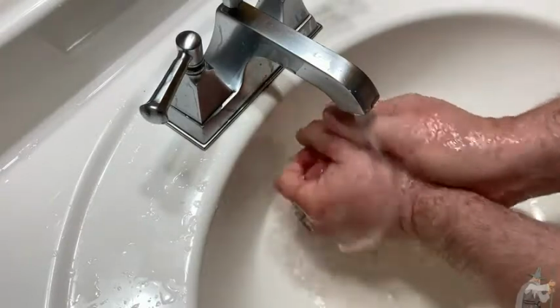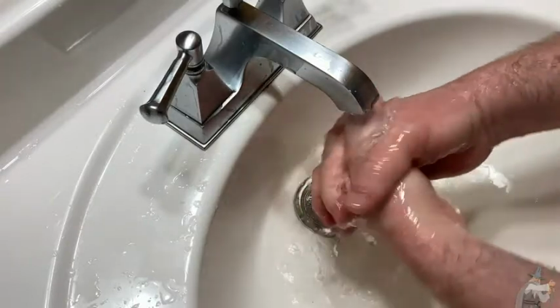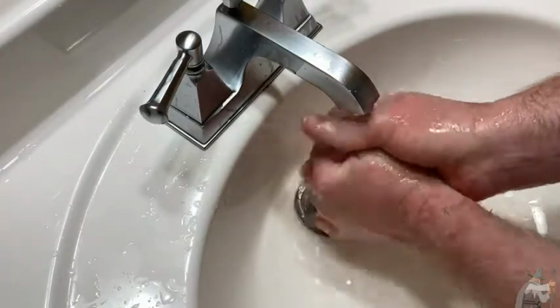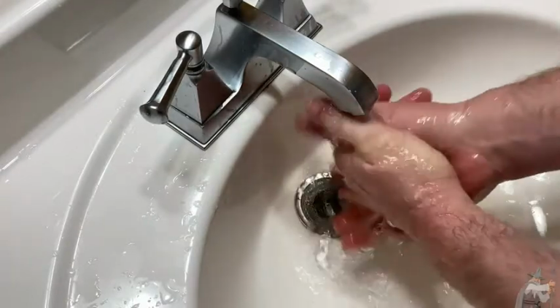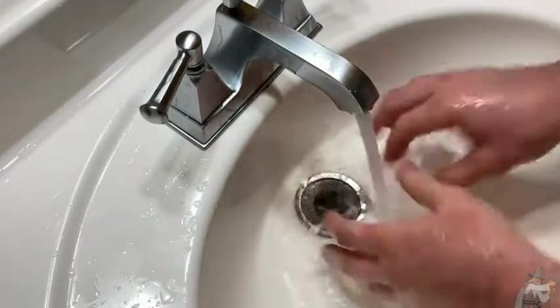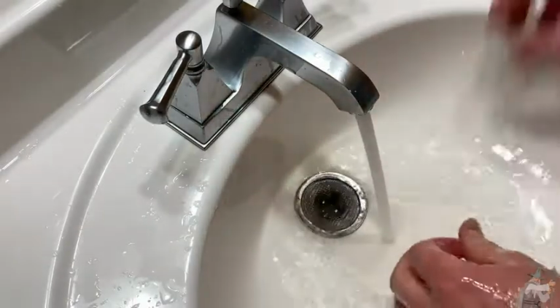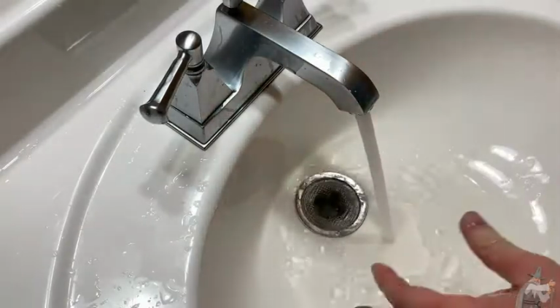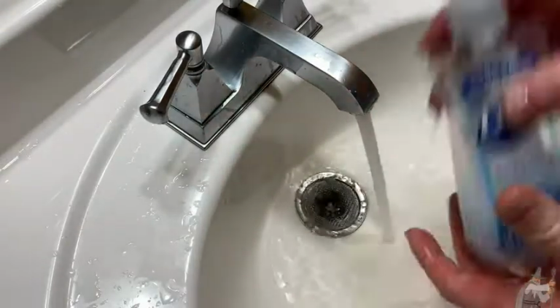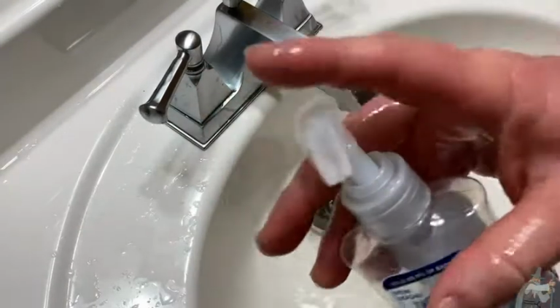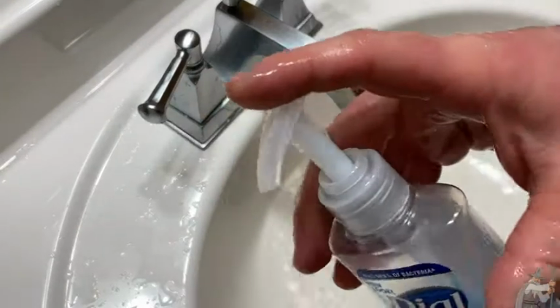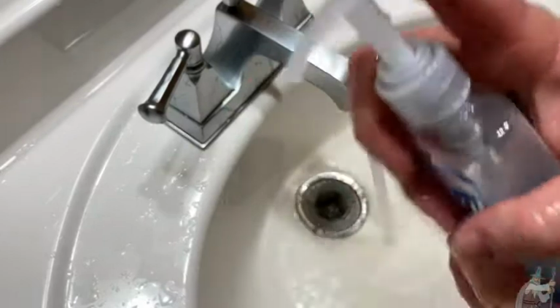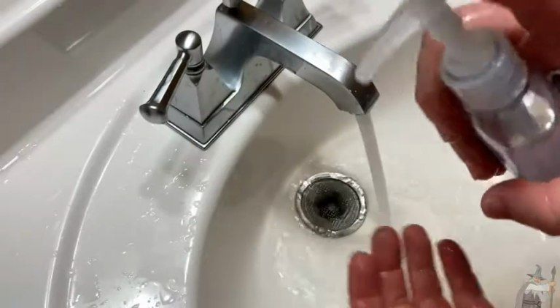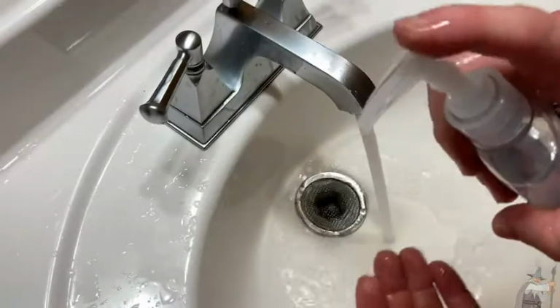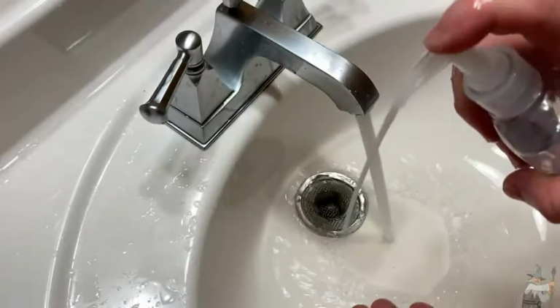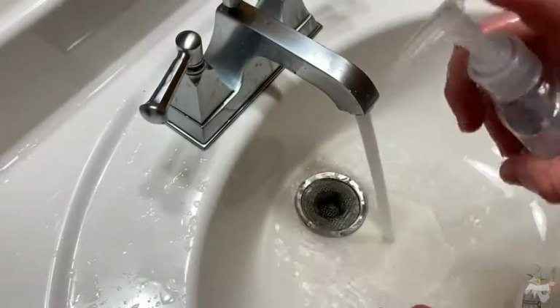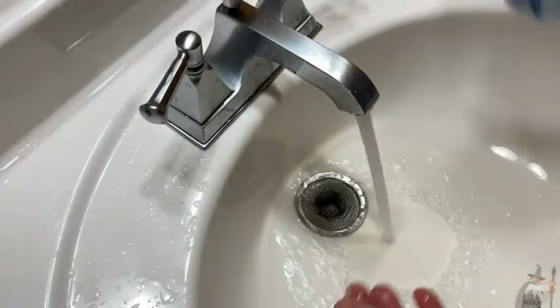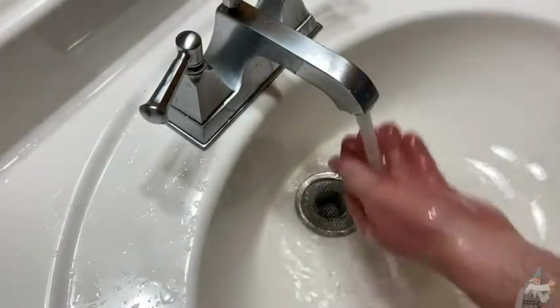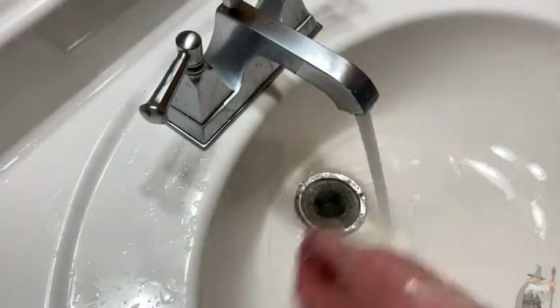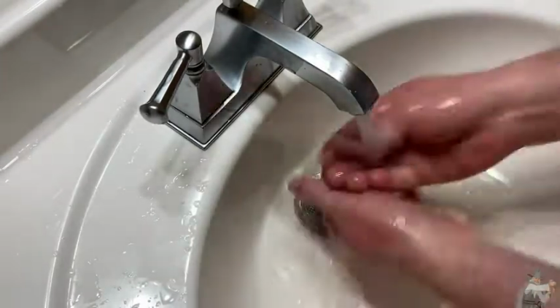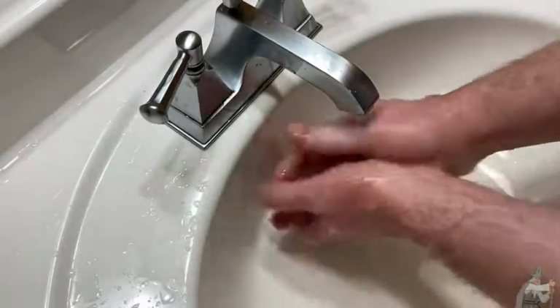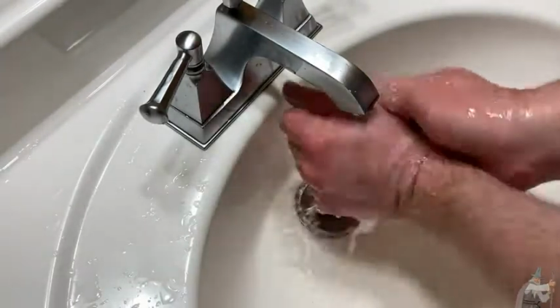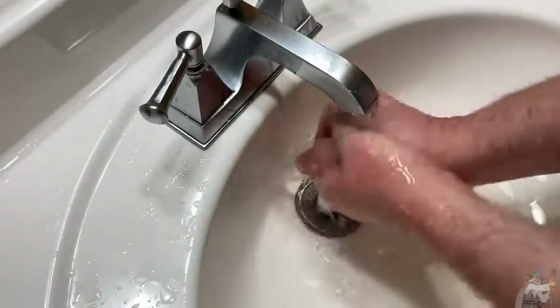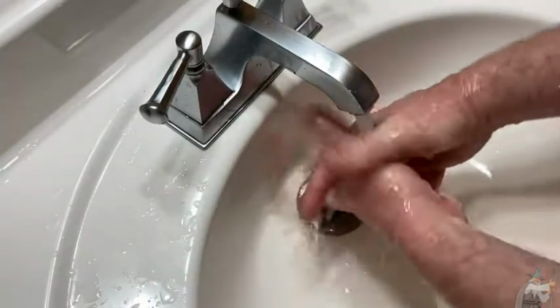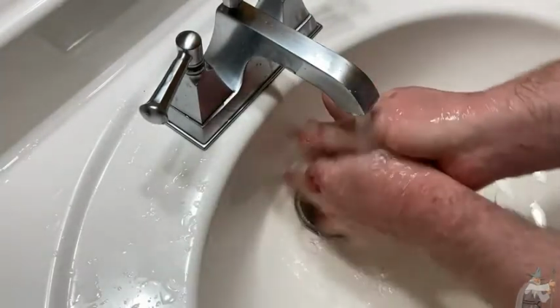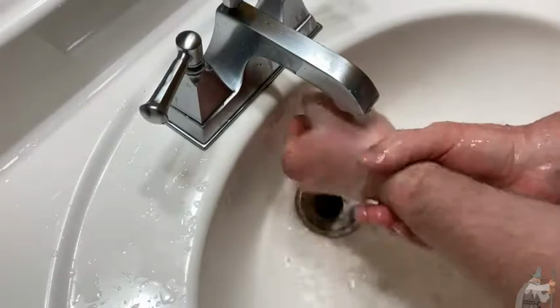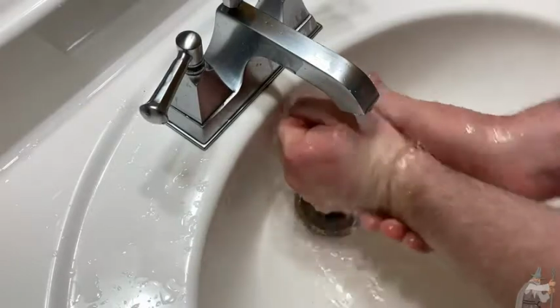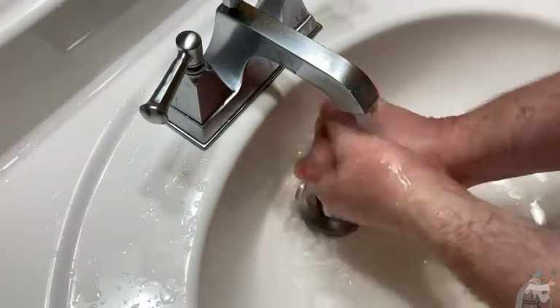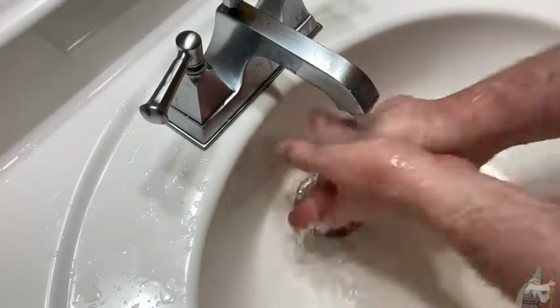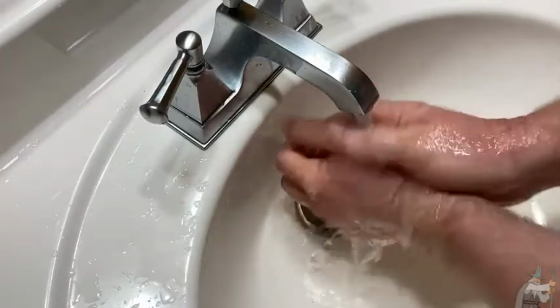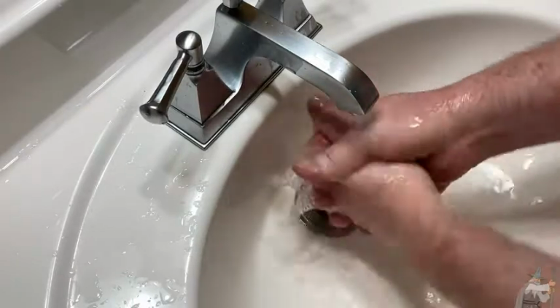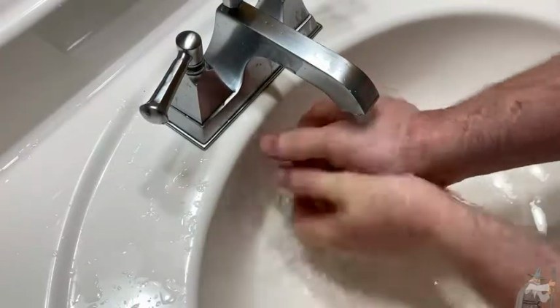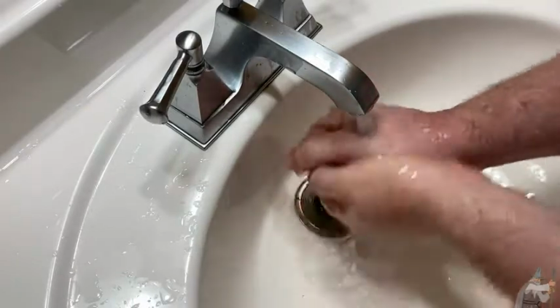It comes in a convenient container. The container has a little pump so it's really easy to squirt it out — boom, there you go, got some soap. You can refill it if you want to, which is also nice.